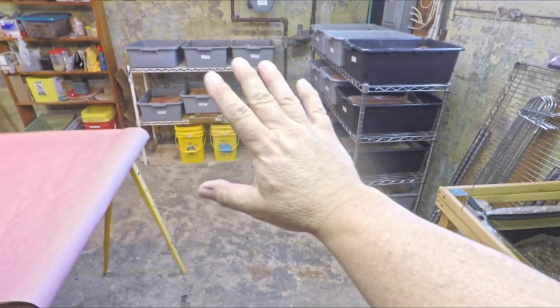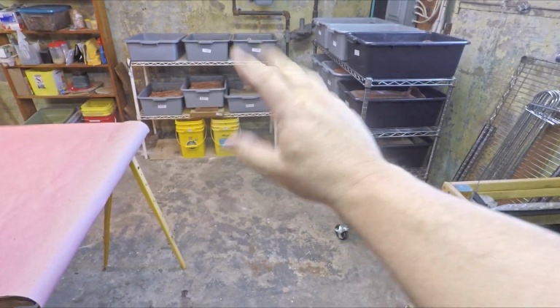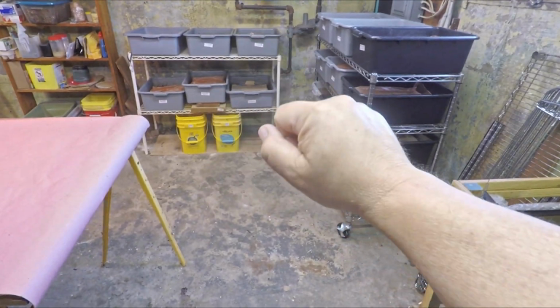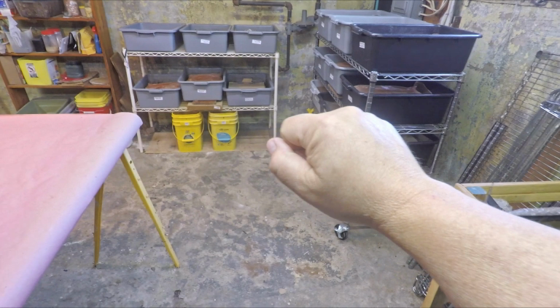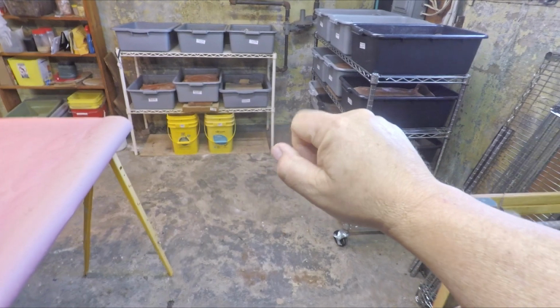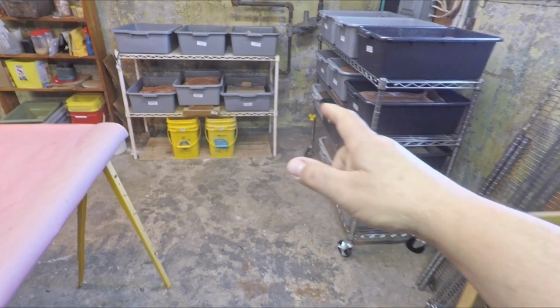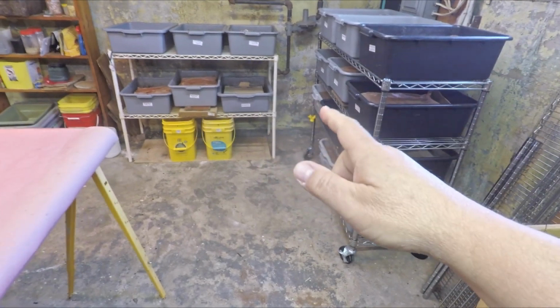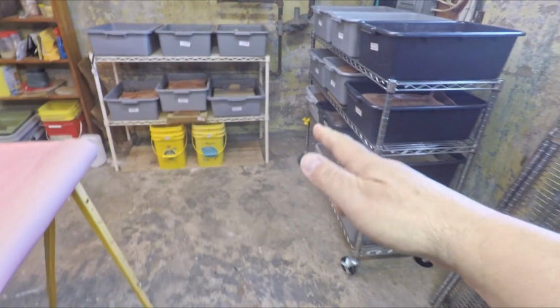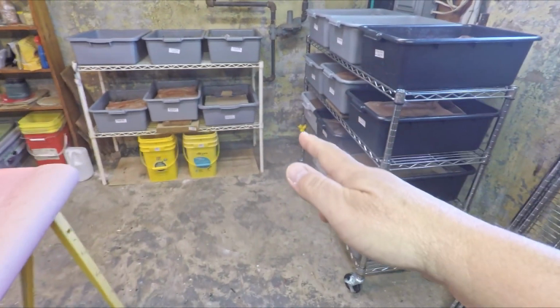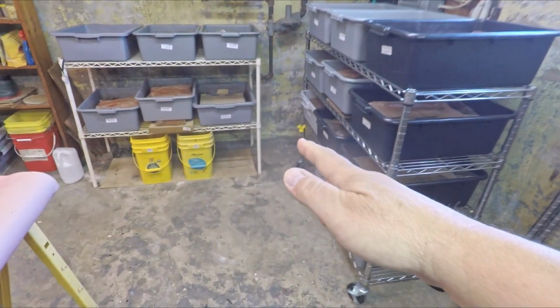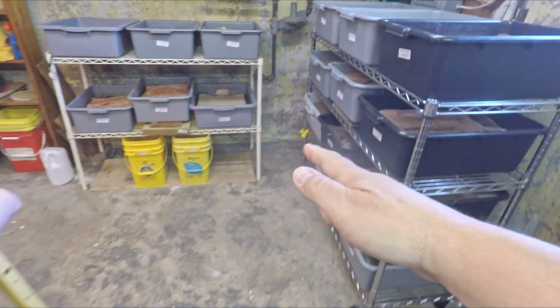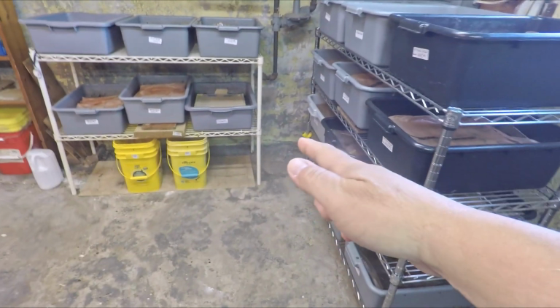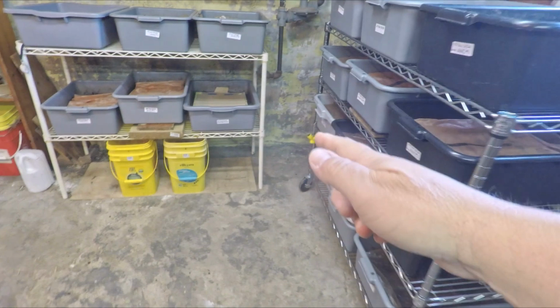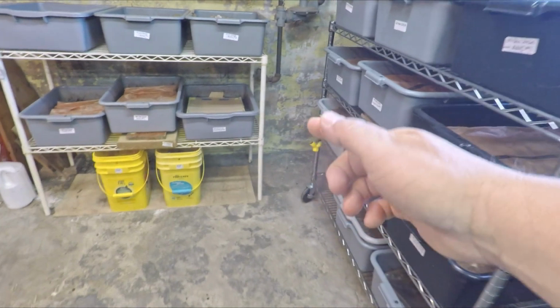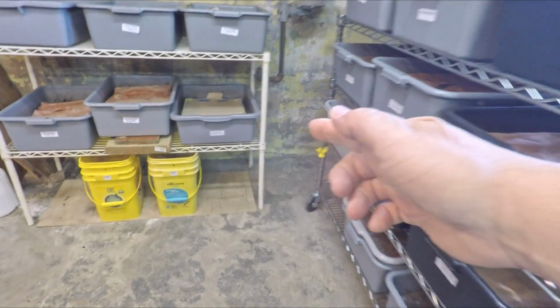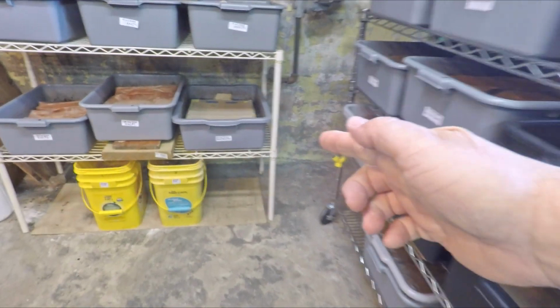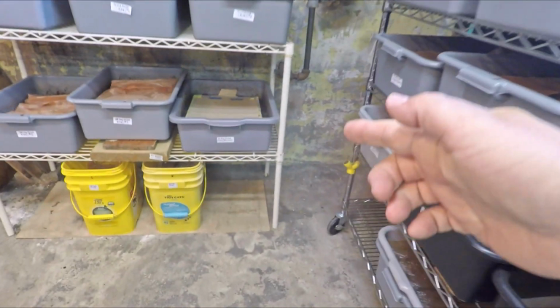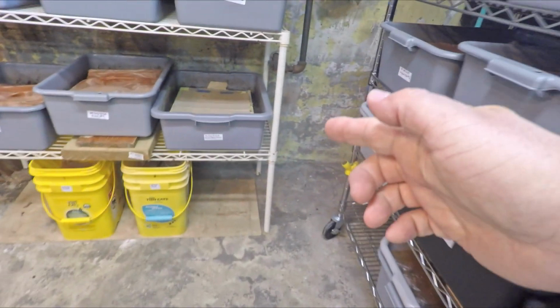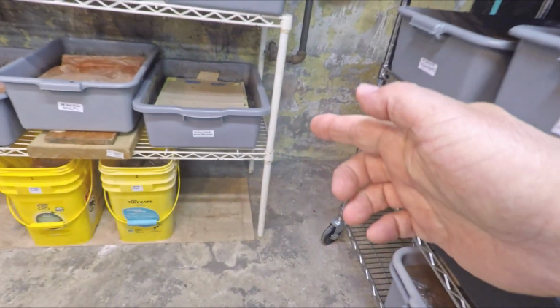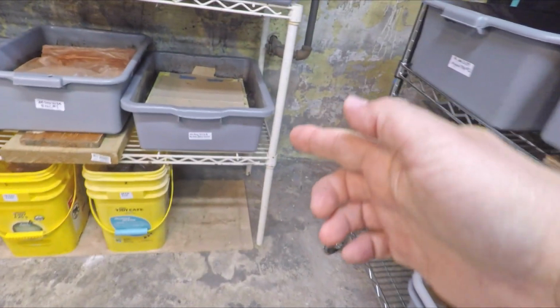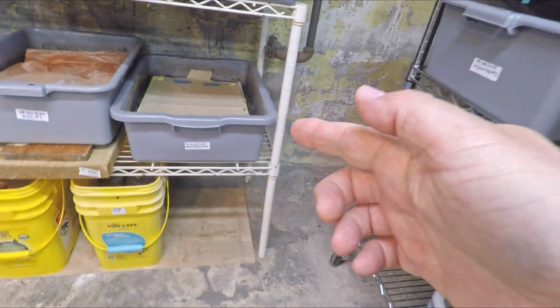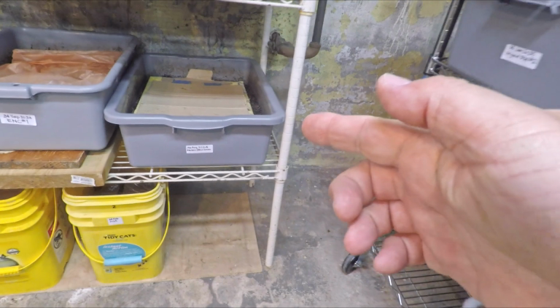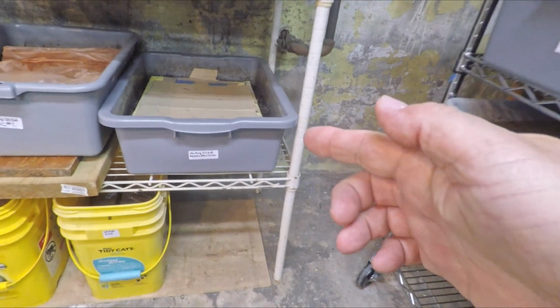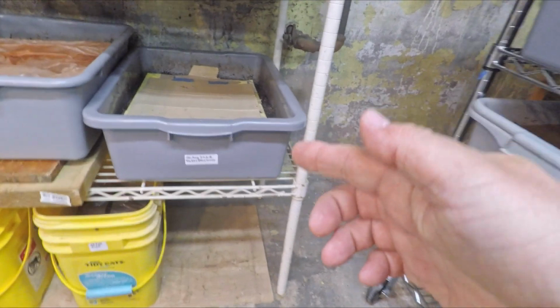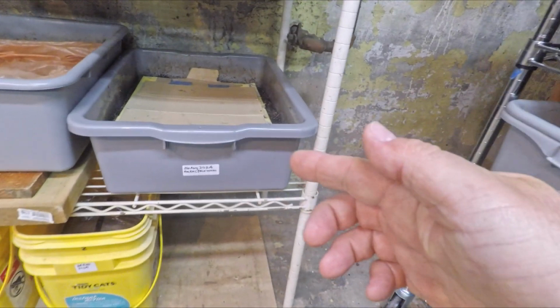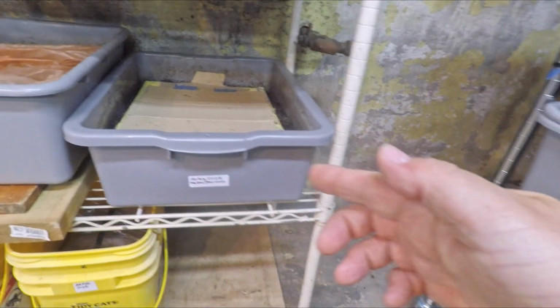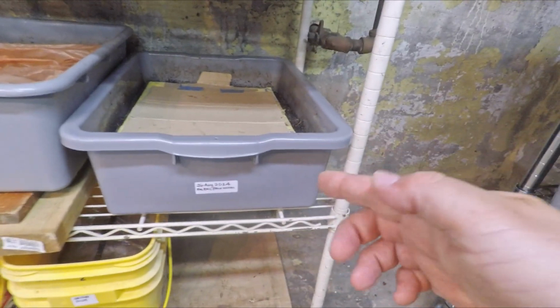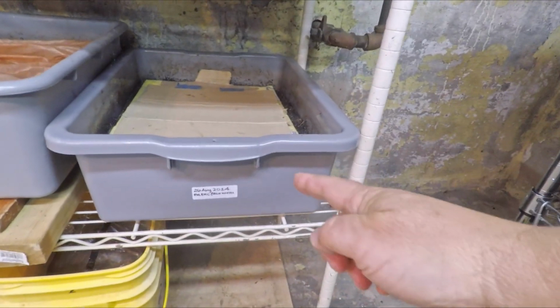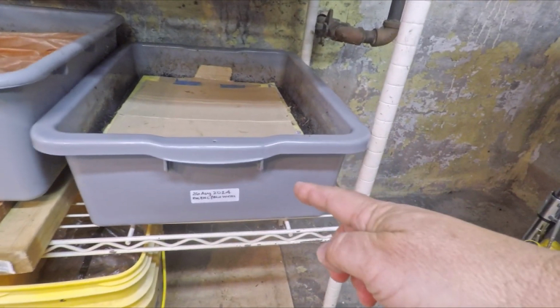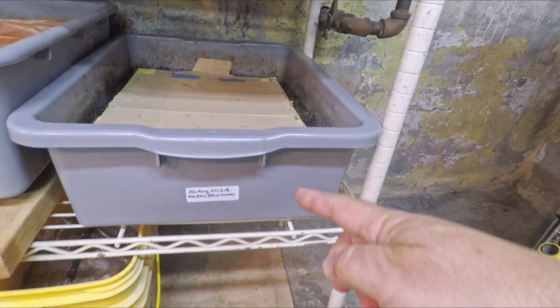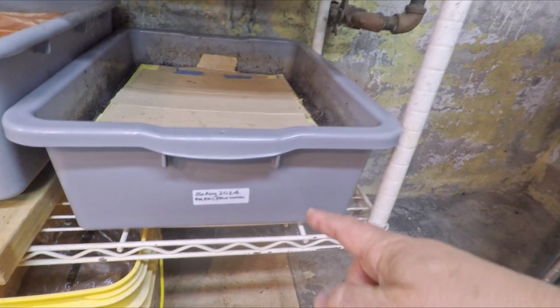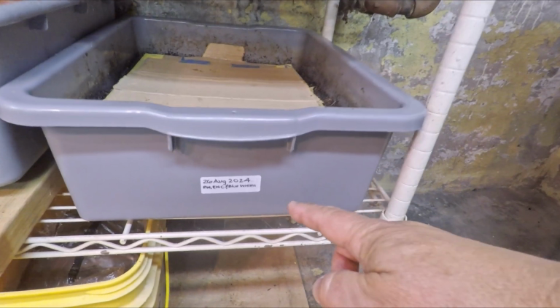Hi everyone, welcome. Today's check-in is with one of my older systems — the bin of mixed red worms. These little guys have been in service now for 257 days in this tub right here.